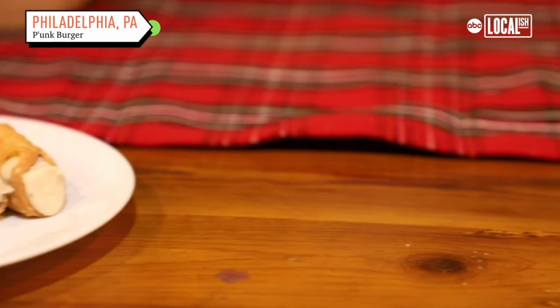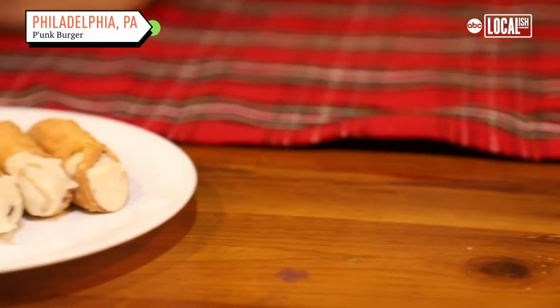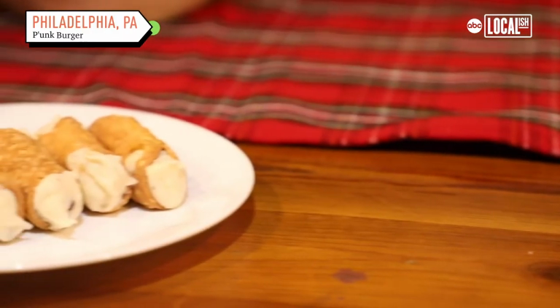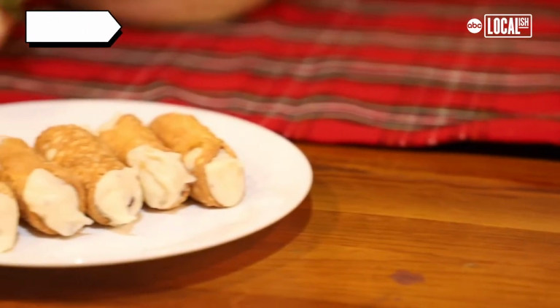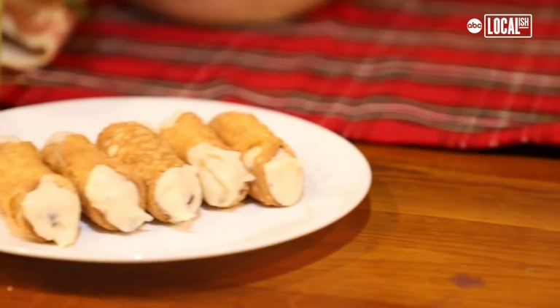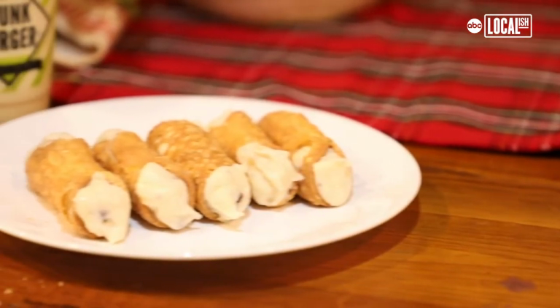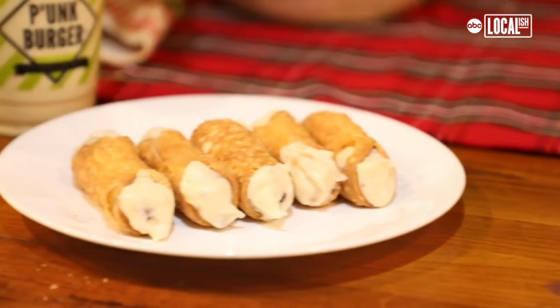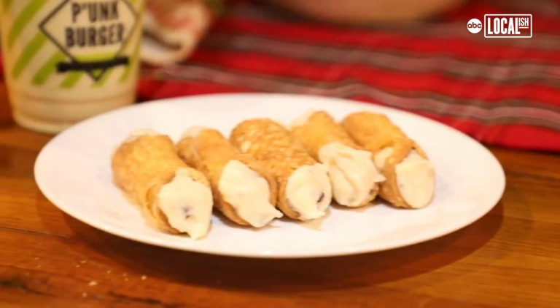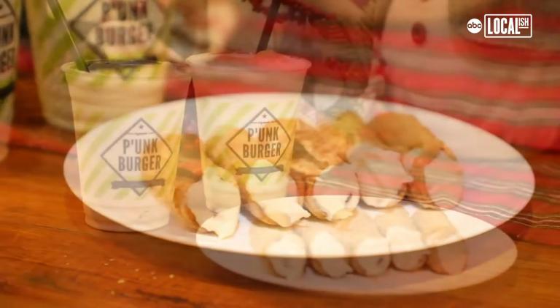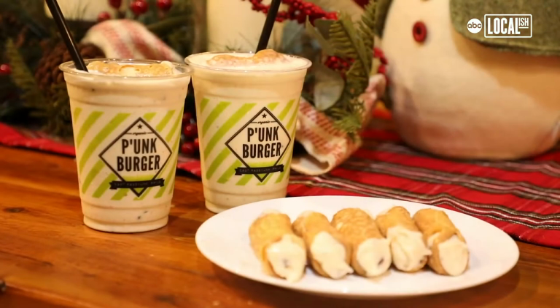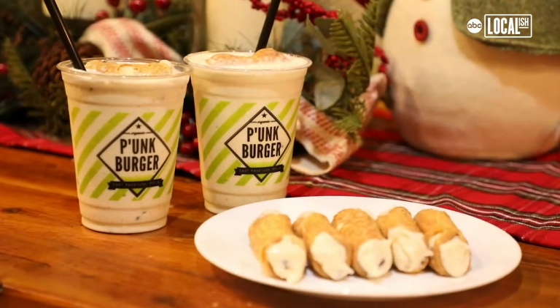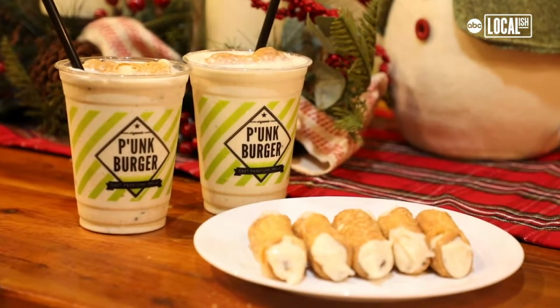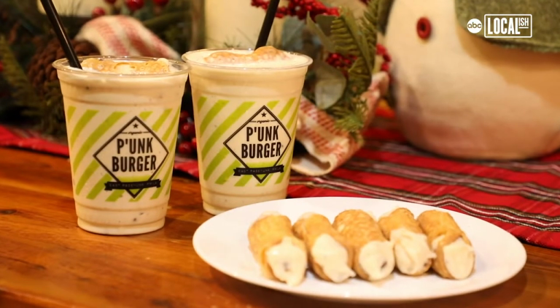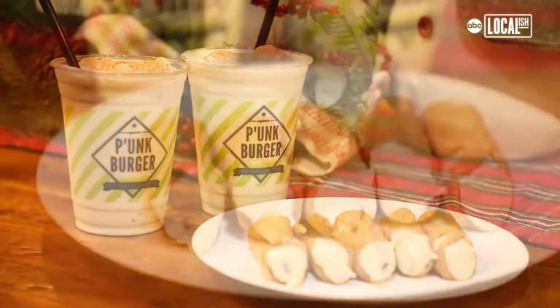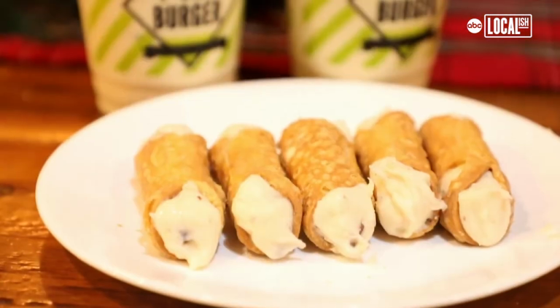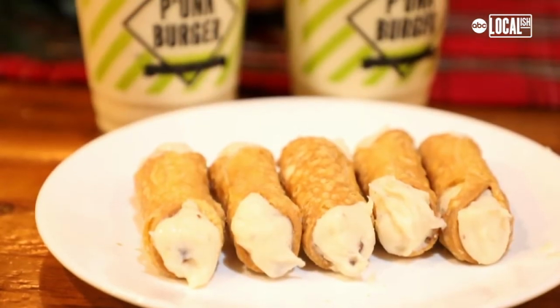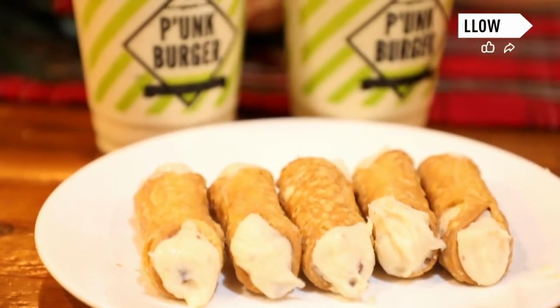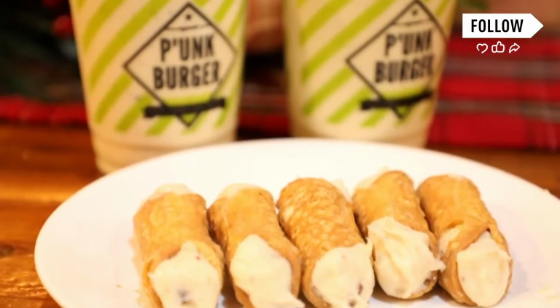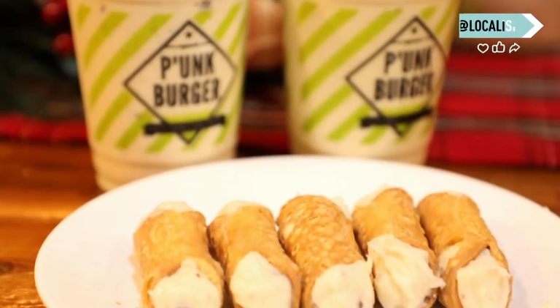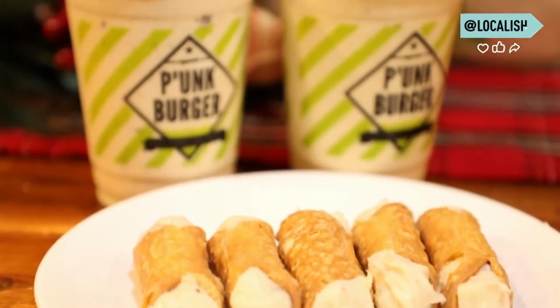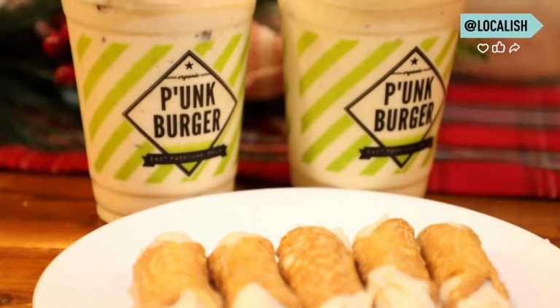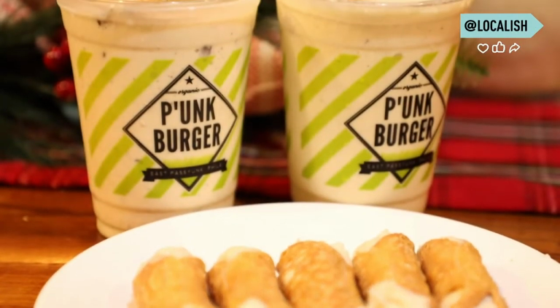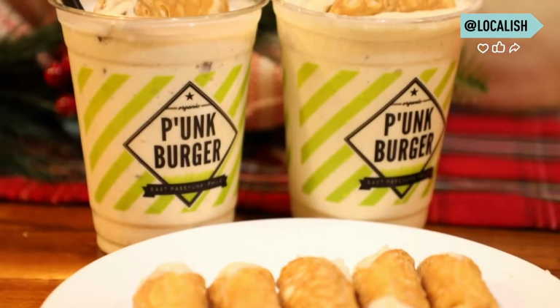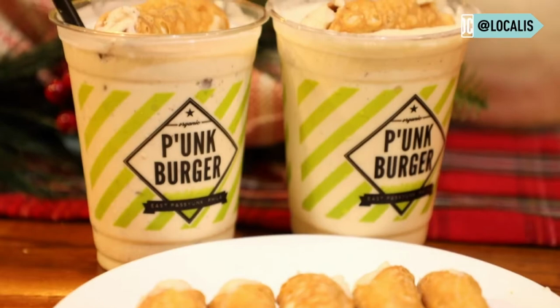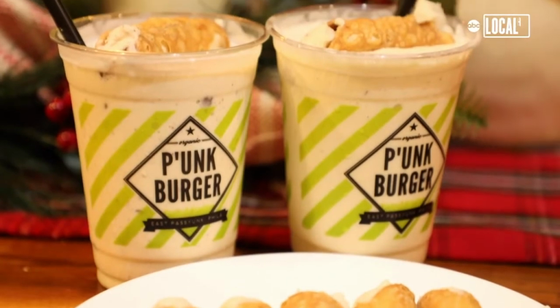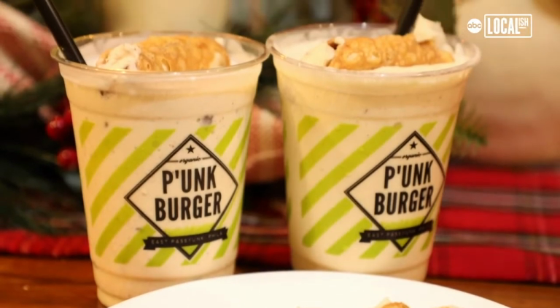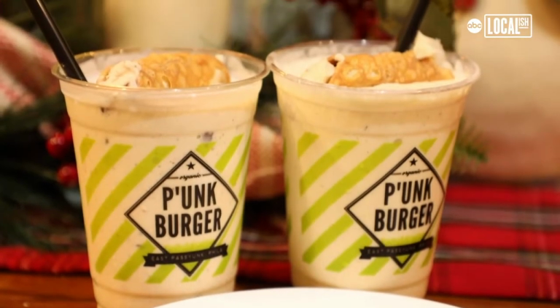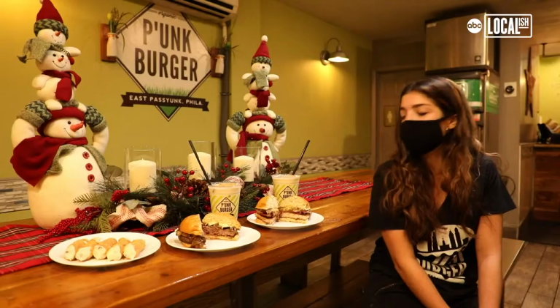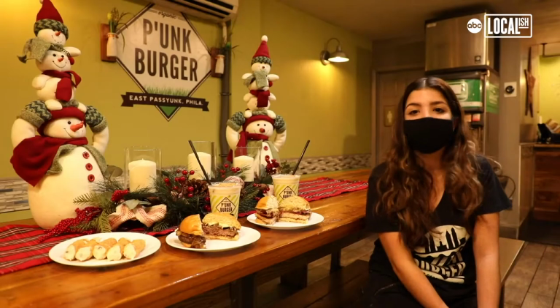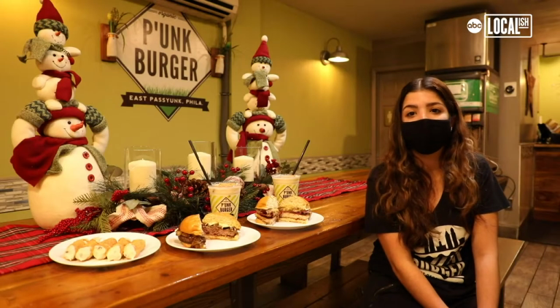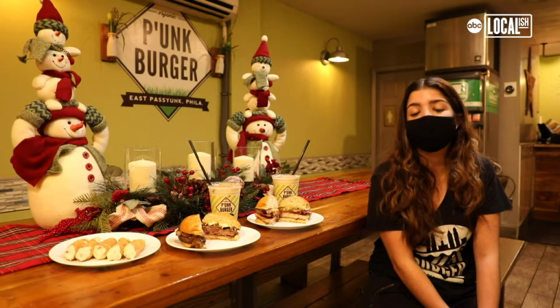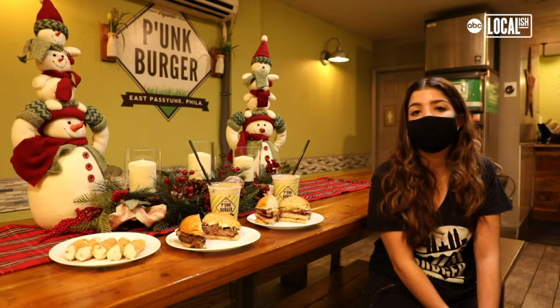It's a big thing in Italian families. A lot of Italians love cannolis. They love eggnog. It's a big Christmas thing around the holidays. You get that perfect blend of the fresh ricotta and the eggnog flavoring. It is a lot of eggnog, but you do taste that cannoli flavoring as well.